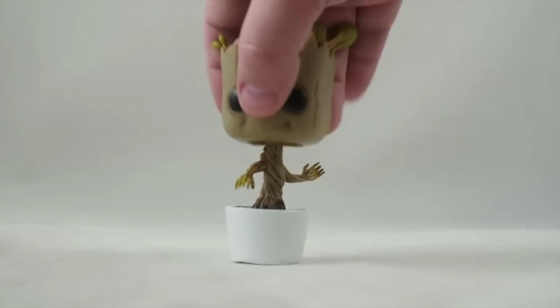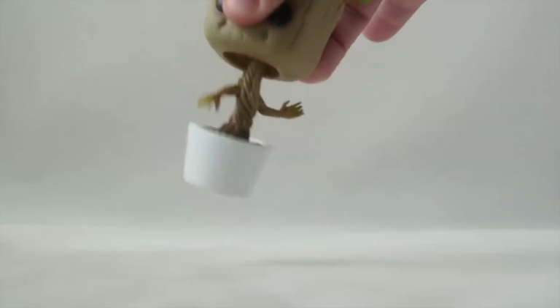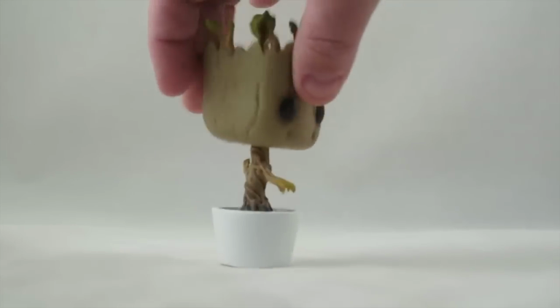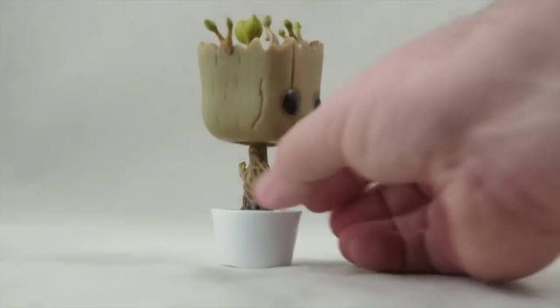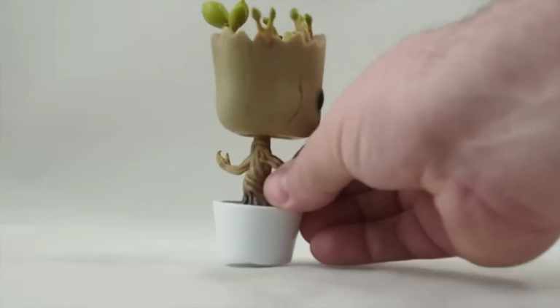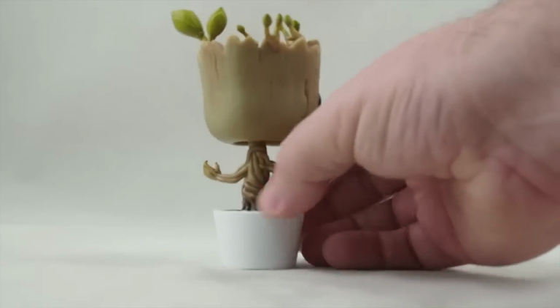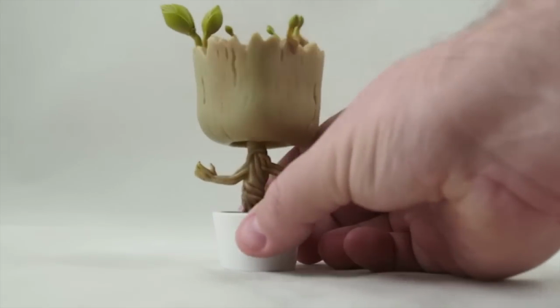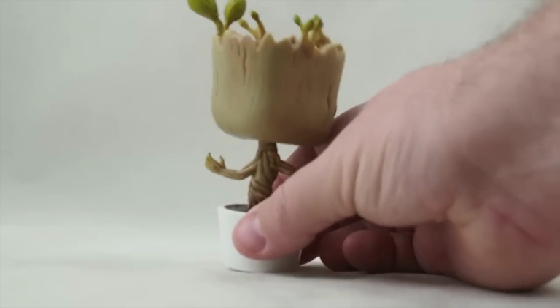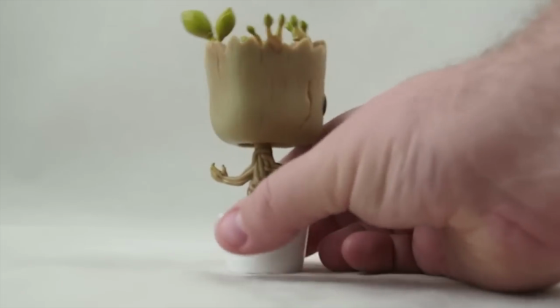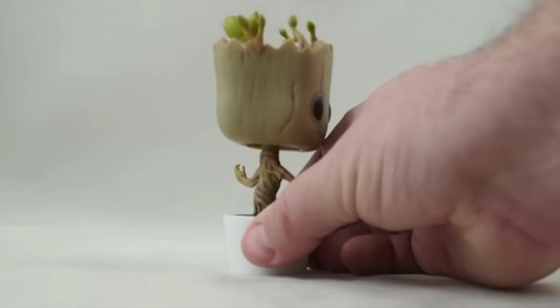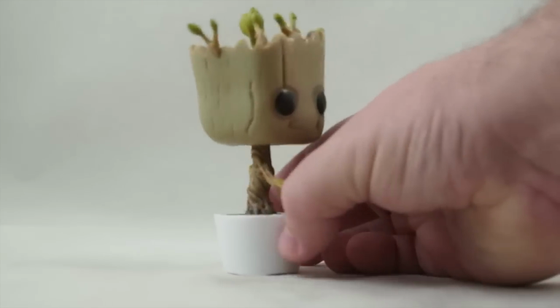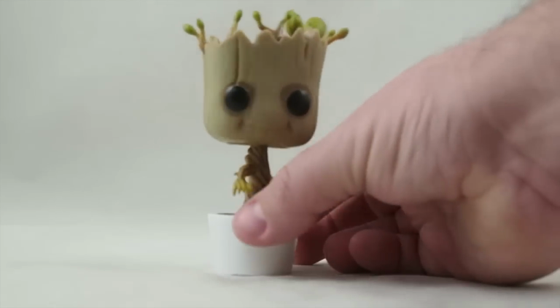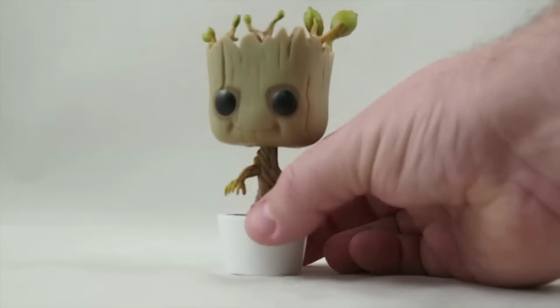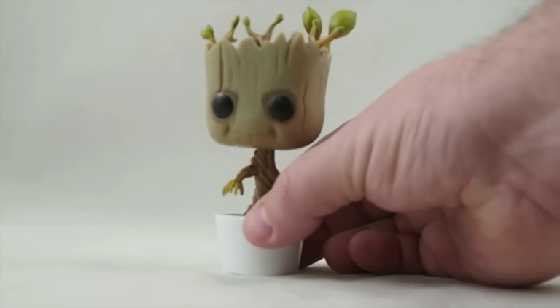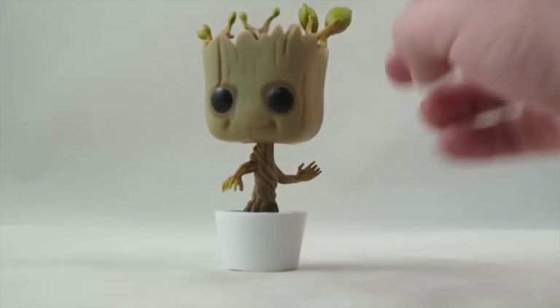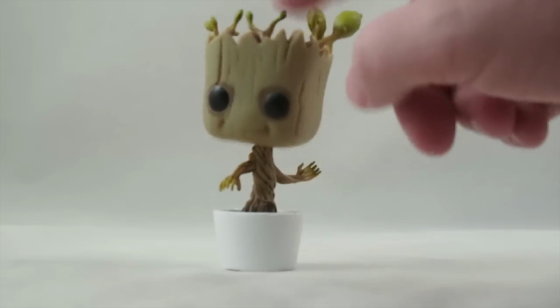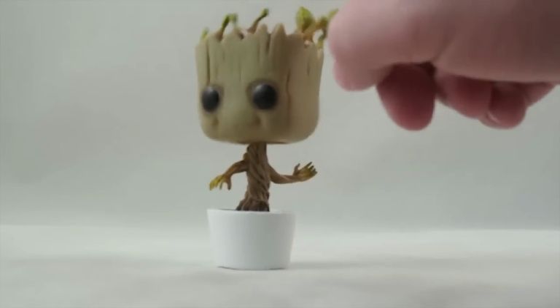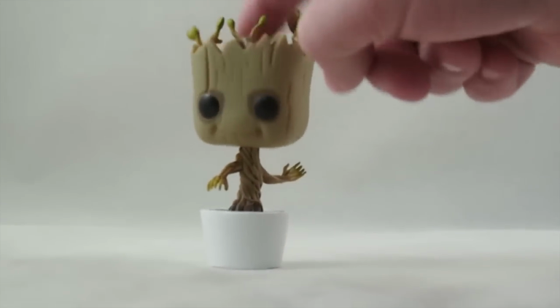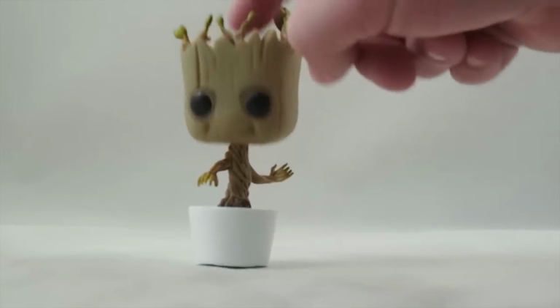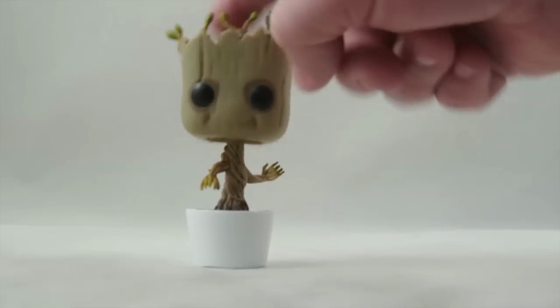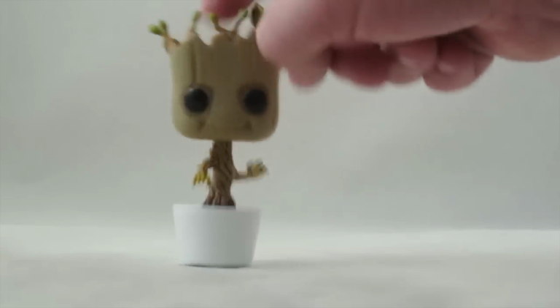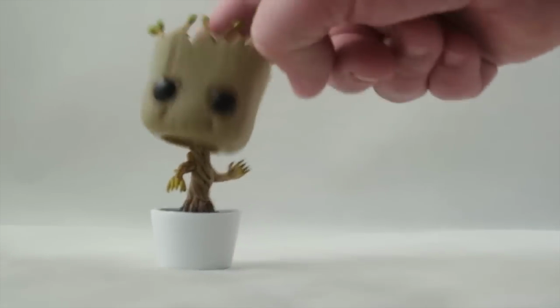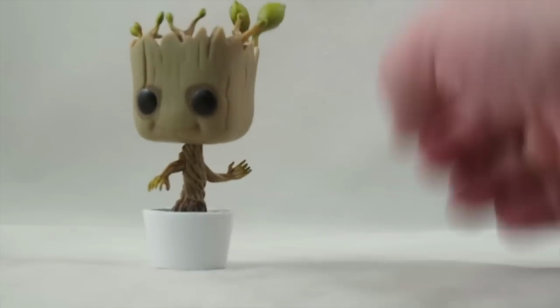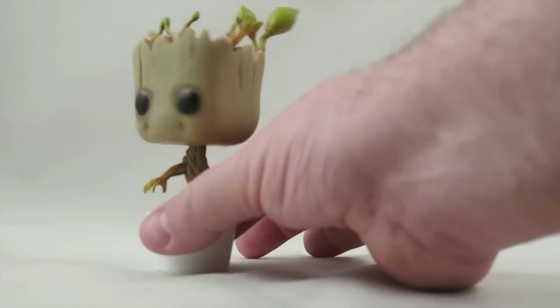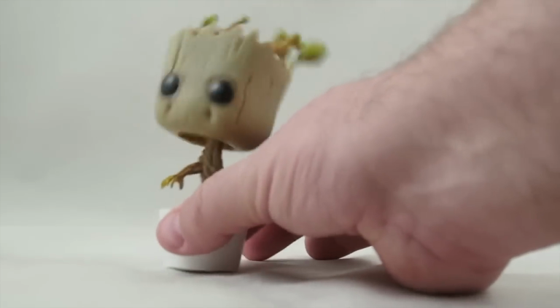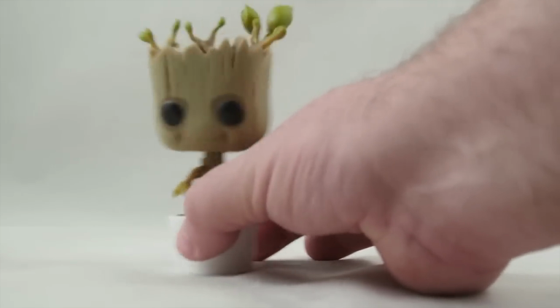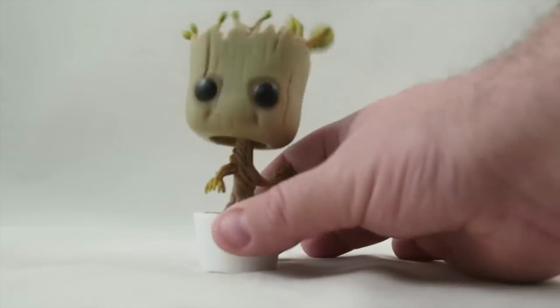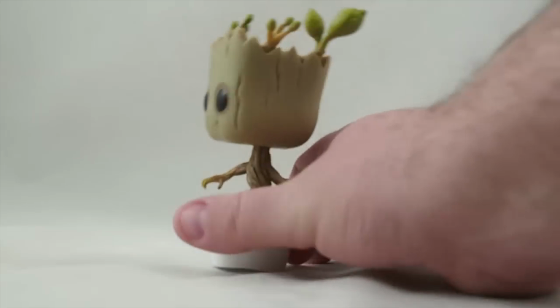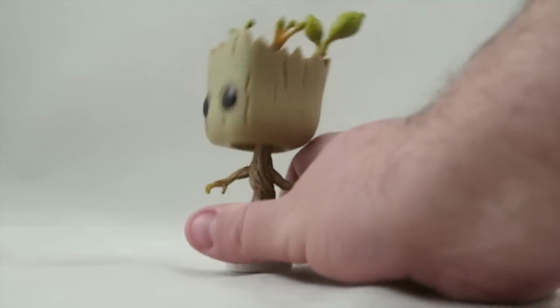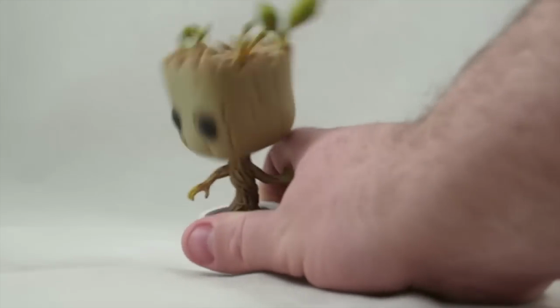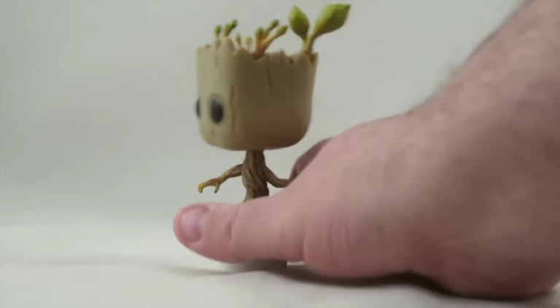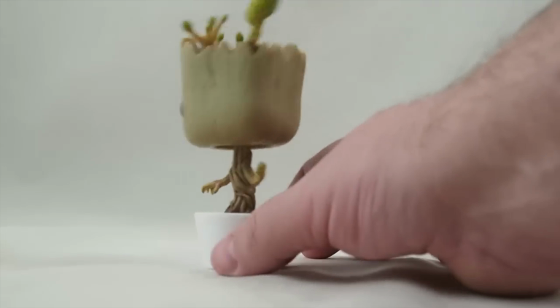The top is made out of vinyl, the bottom is the harder vinyl, and then like an ABS plastic for the pot. It bobbles pretty good. That's the only action it does — you can headbang. That's about it.